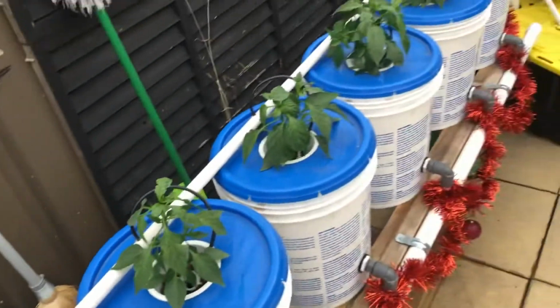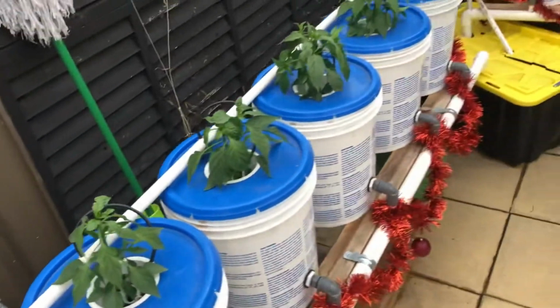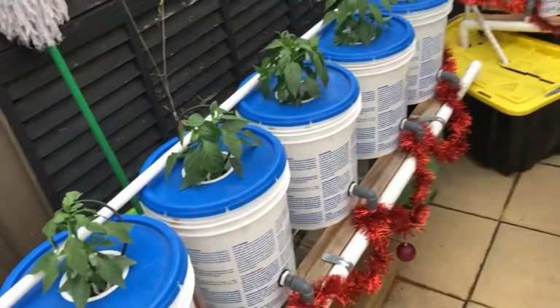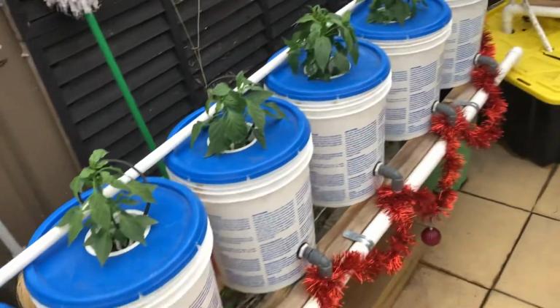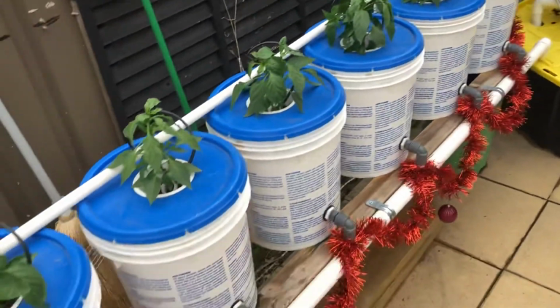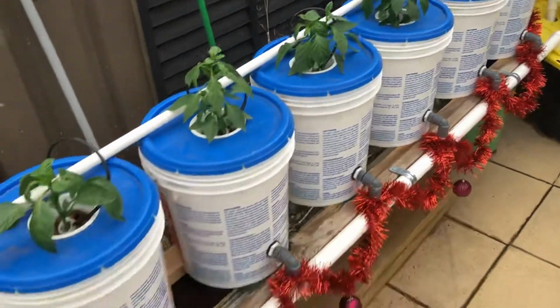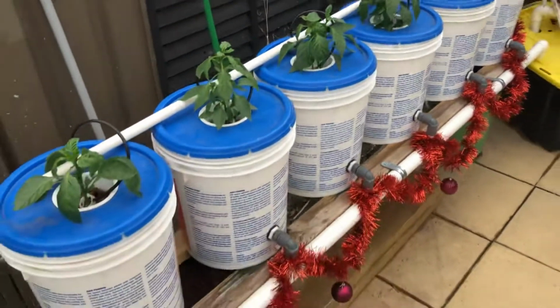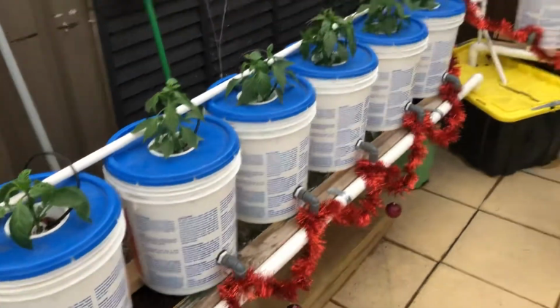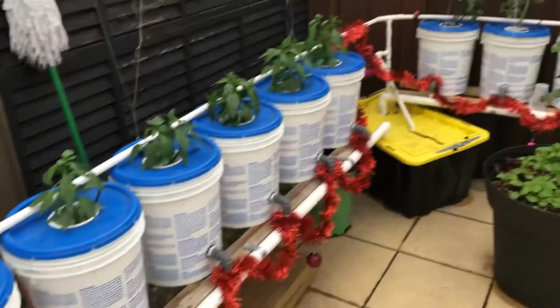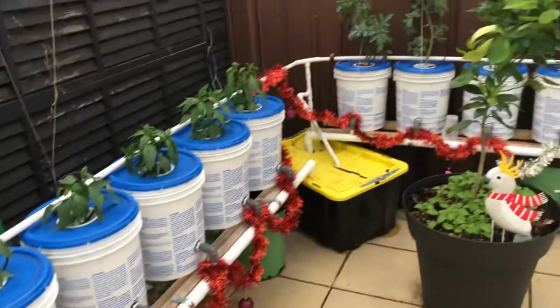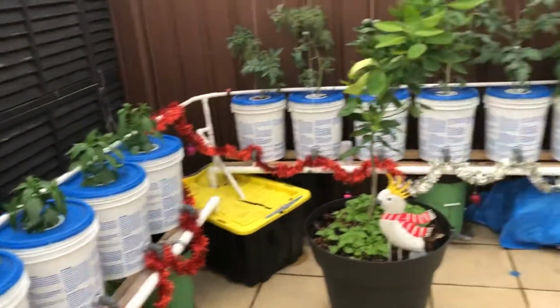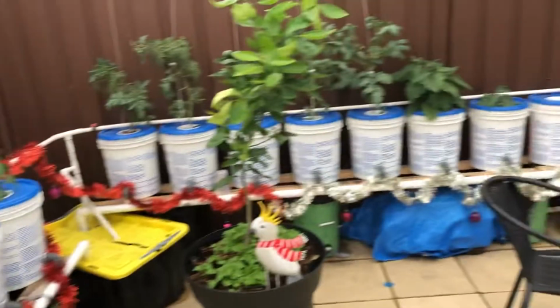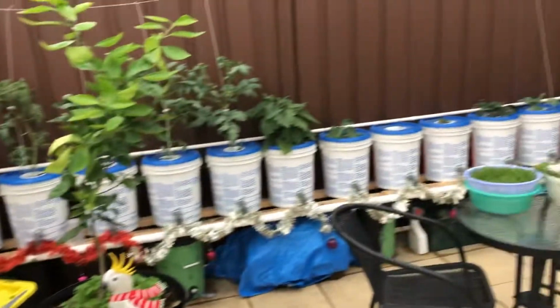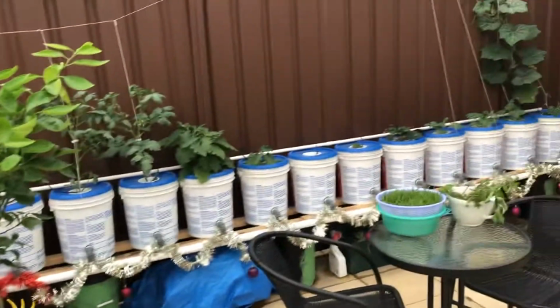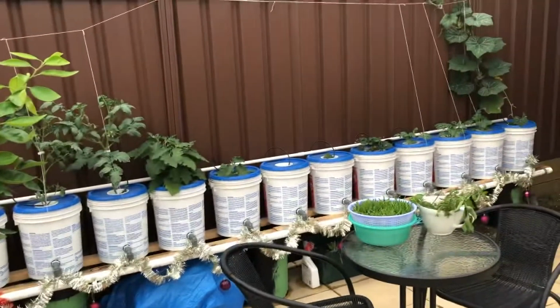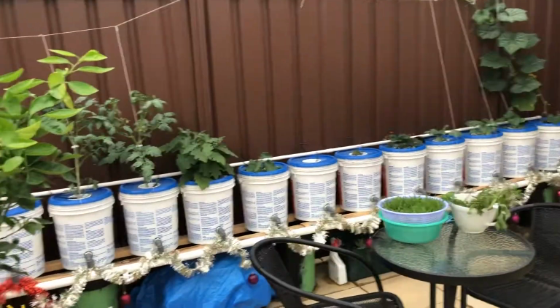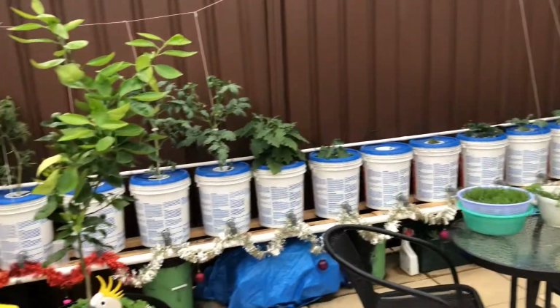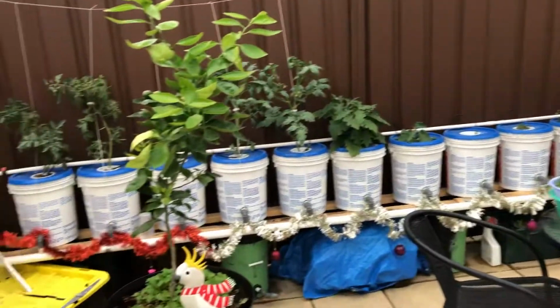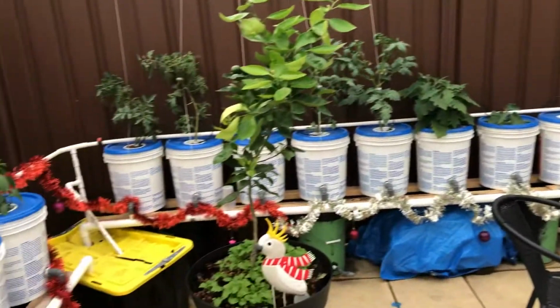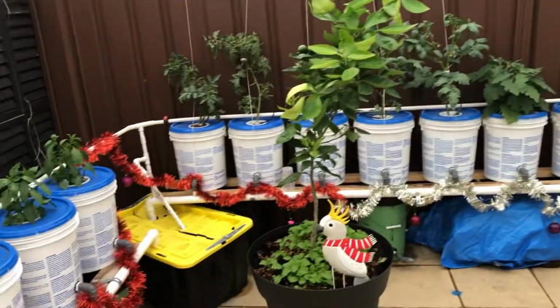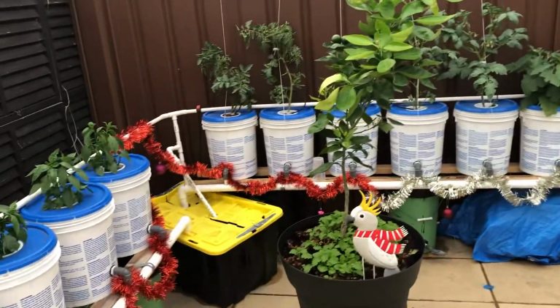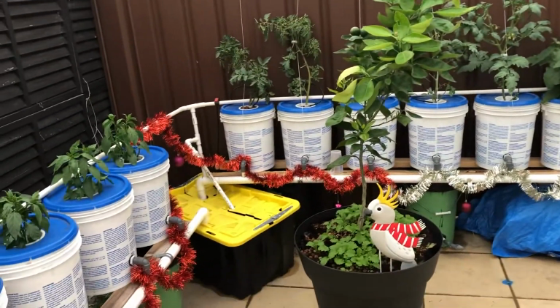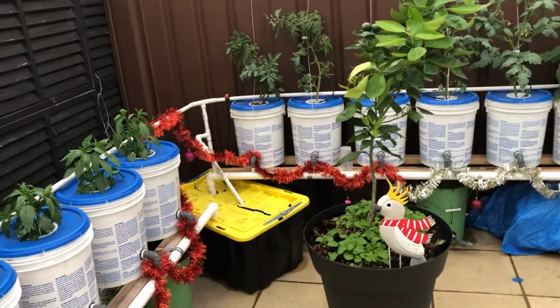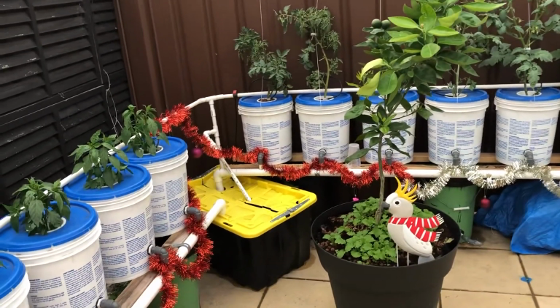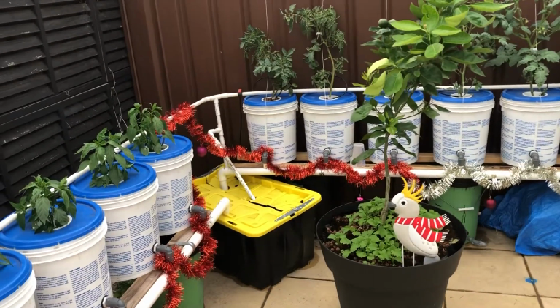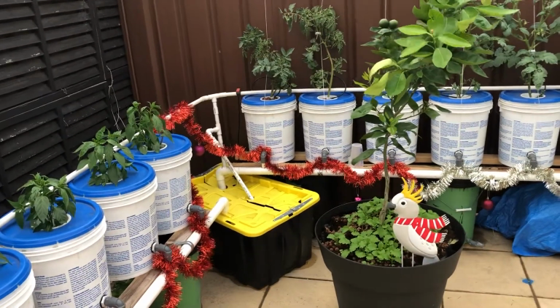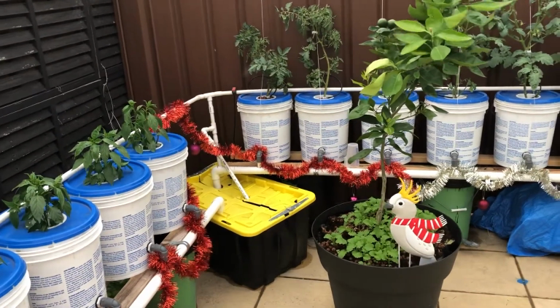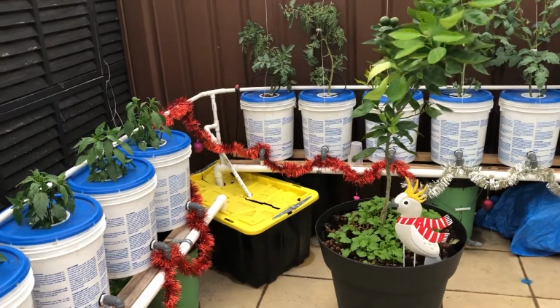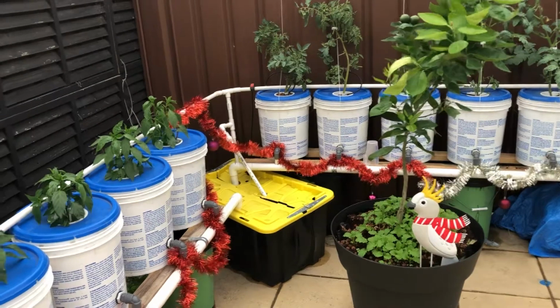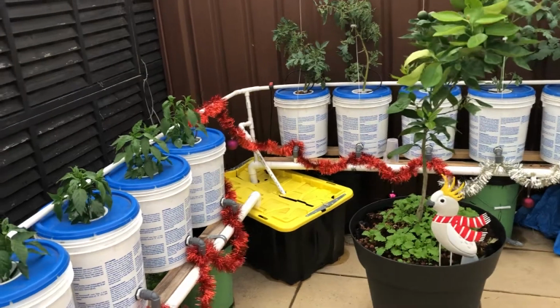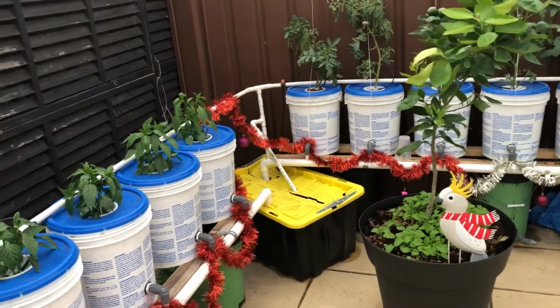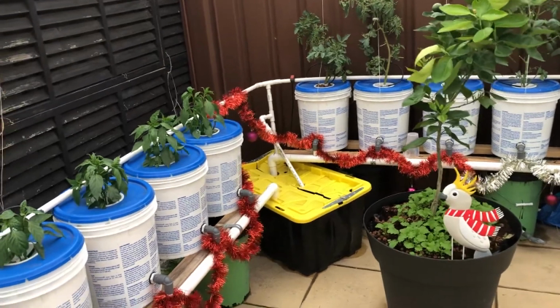This is a 20-bucket system. We picked the buckets up for about a dollar each and set the whole thing up. Everything's running off-grid on solar power.